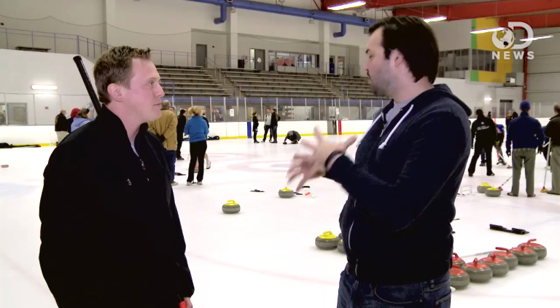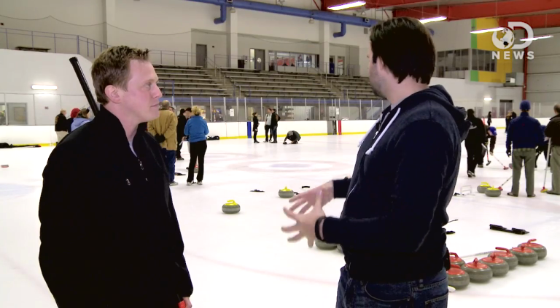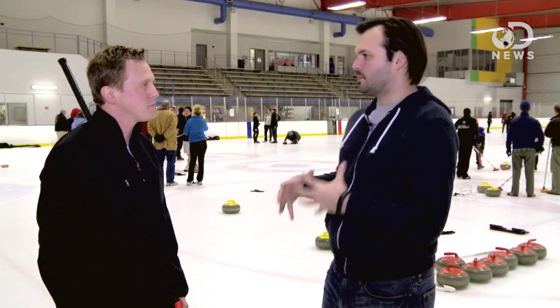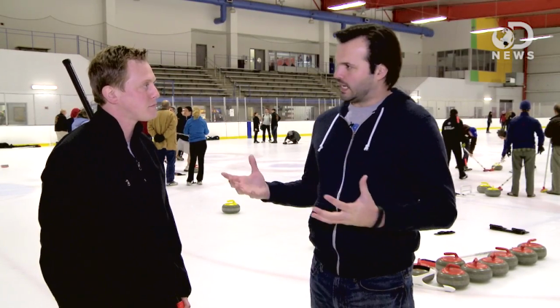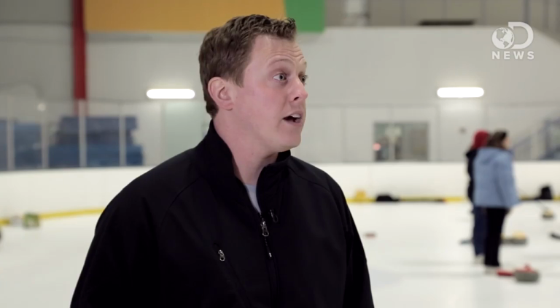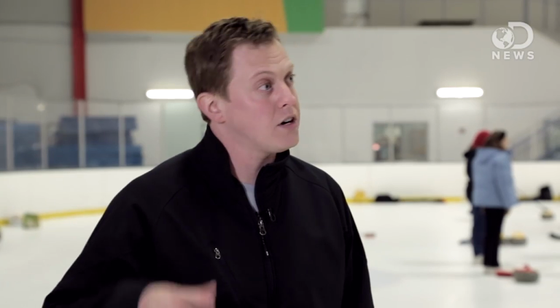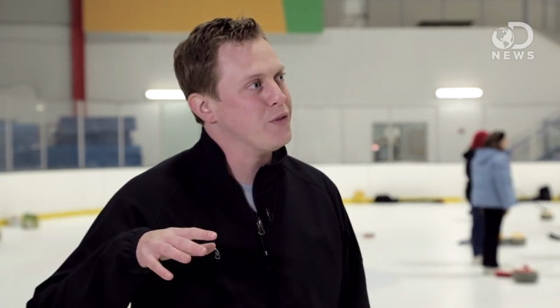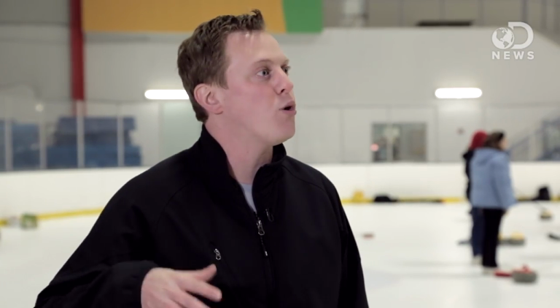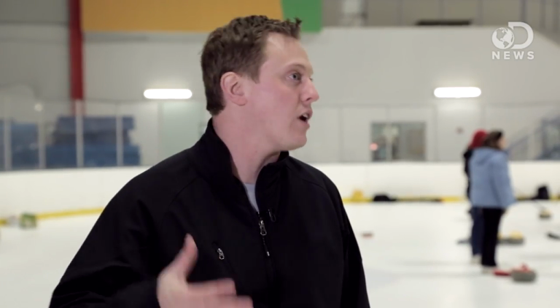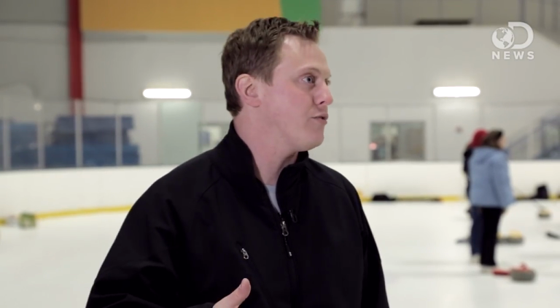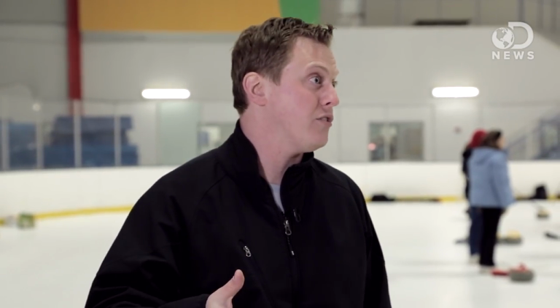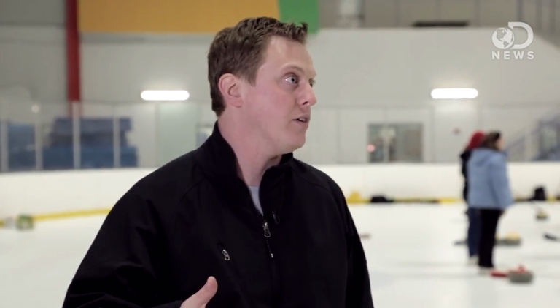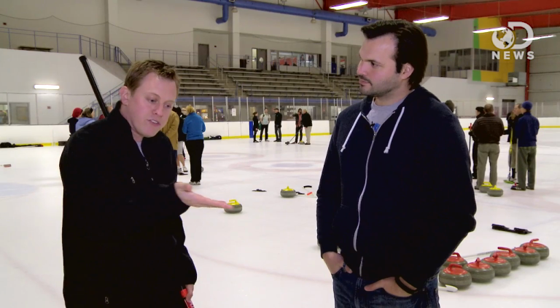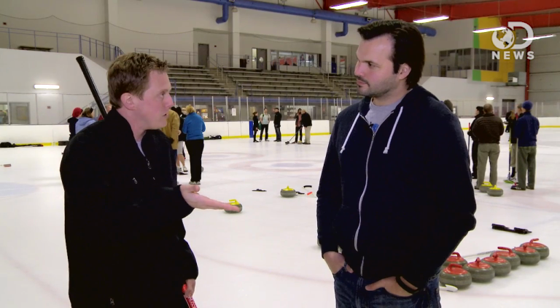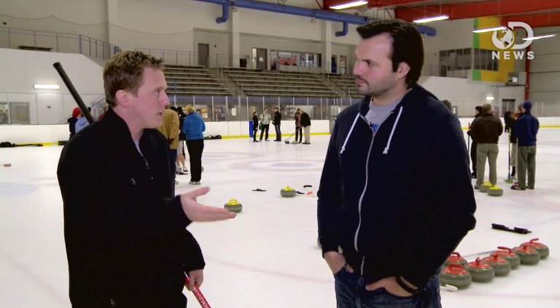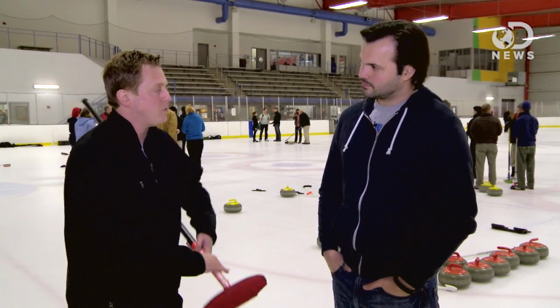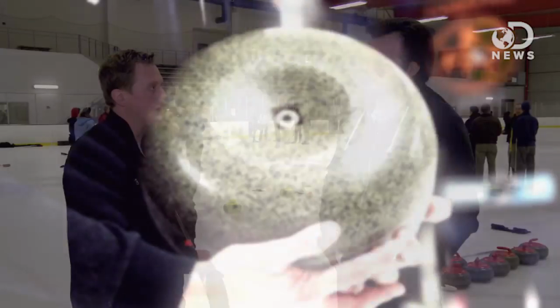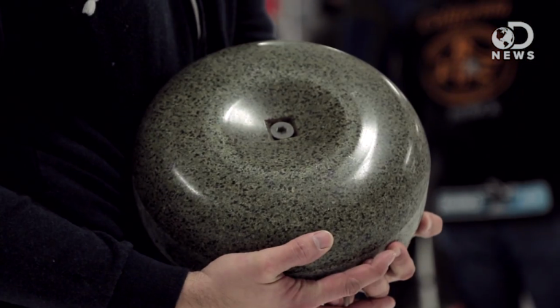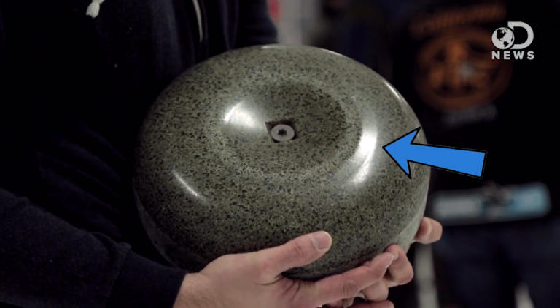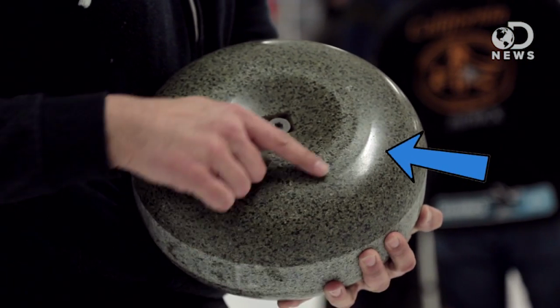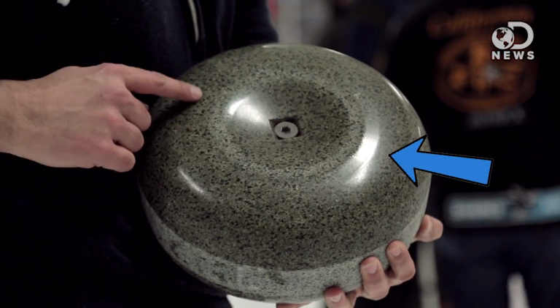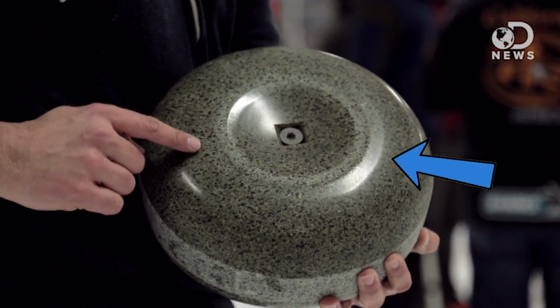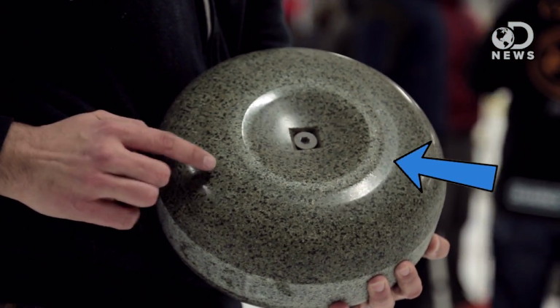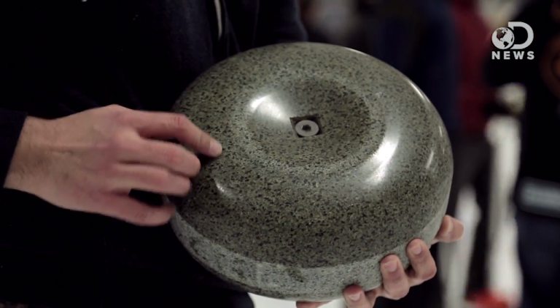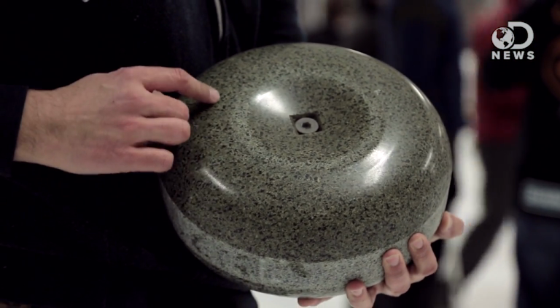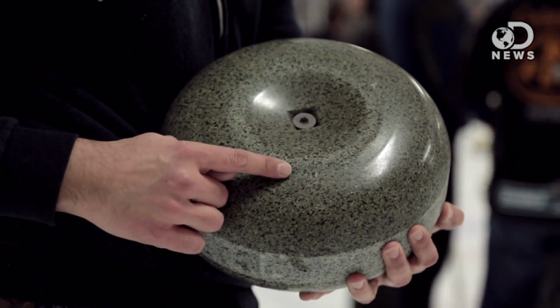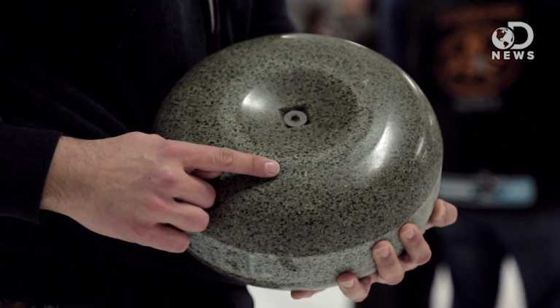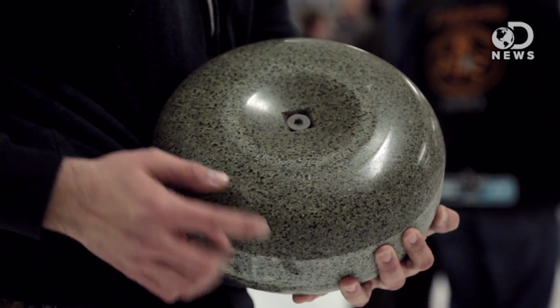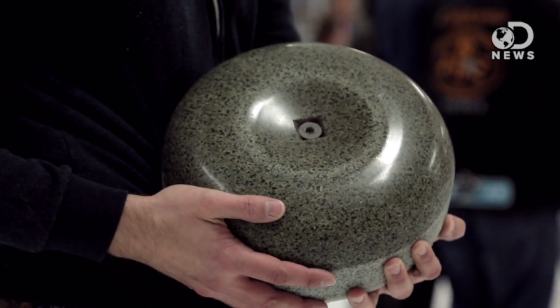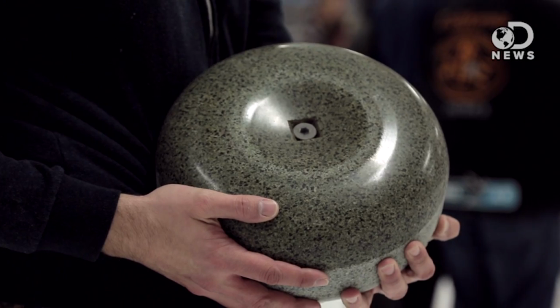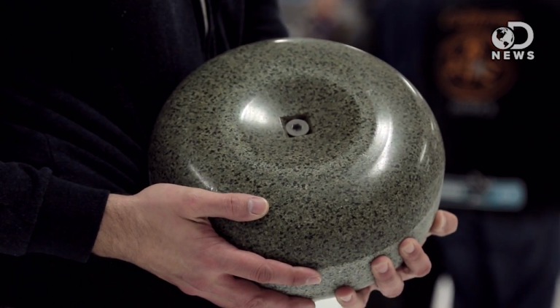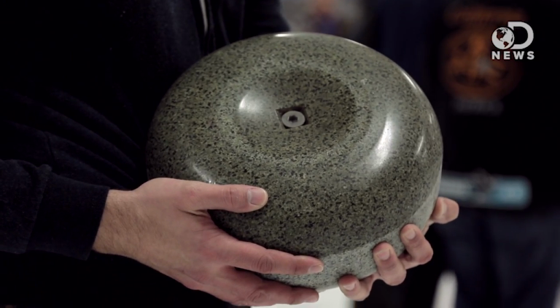The stones themselves are made of granite — they actually all come from the same quarry in Scotland for consistency. It's not flat on the bottom like you might expect; it's actually a ring that's a sharpened running surface. So again, less of the rock in contact with the ice means less friction, because friction is bad.